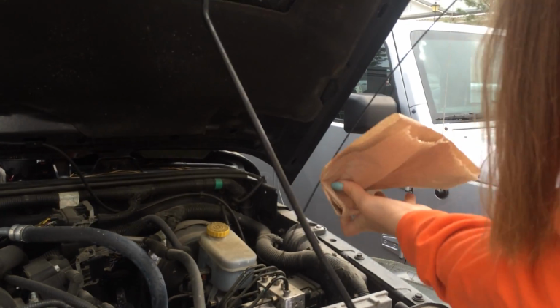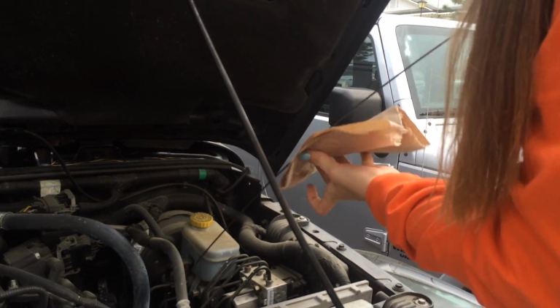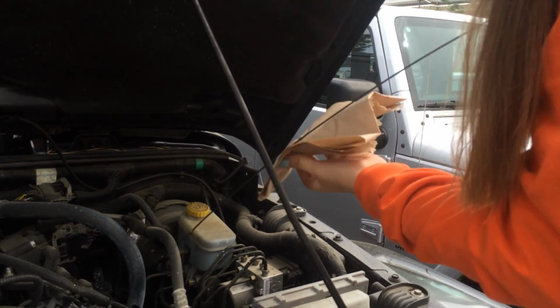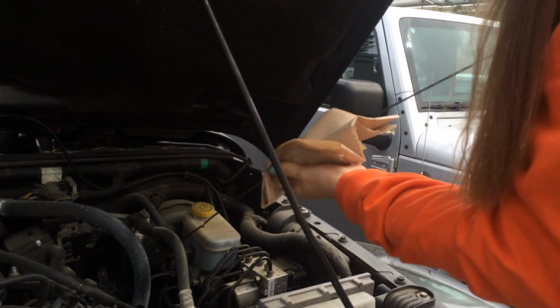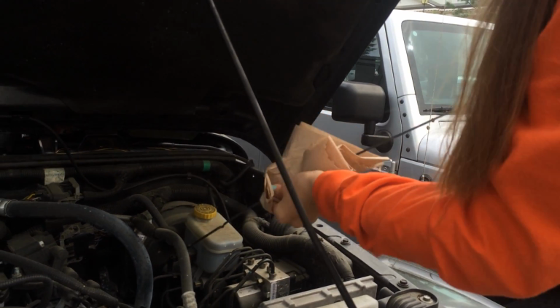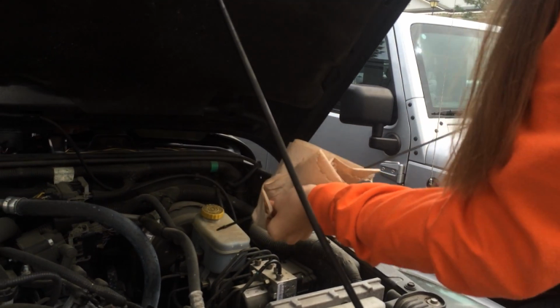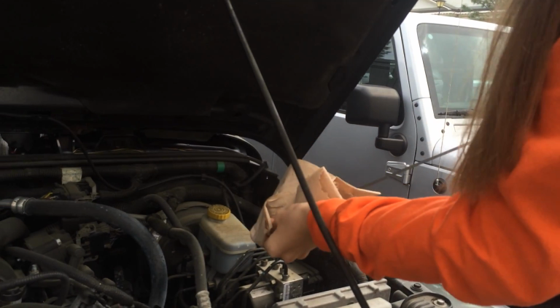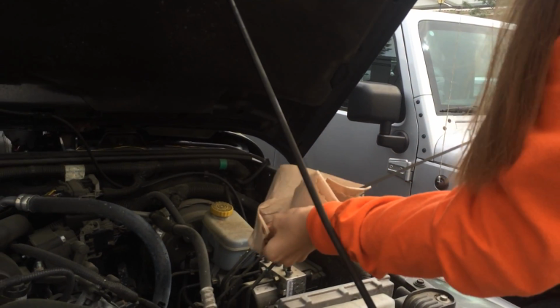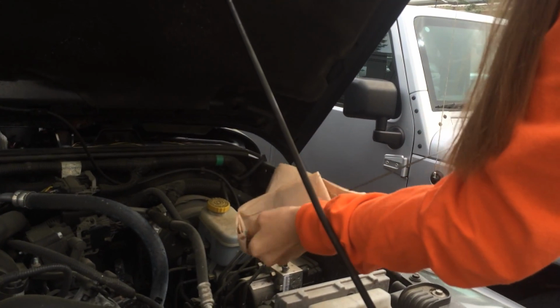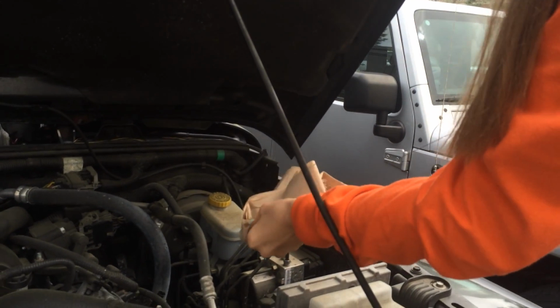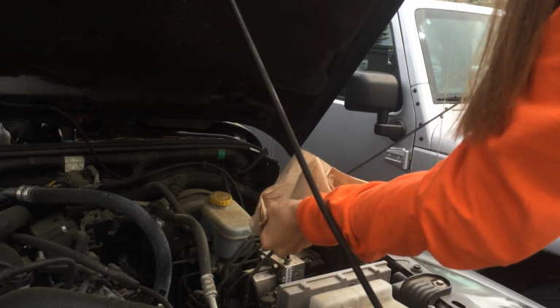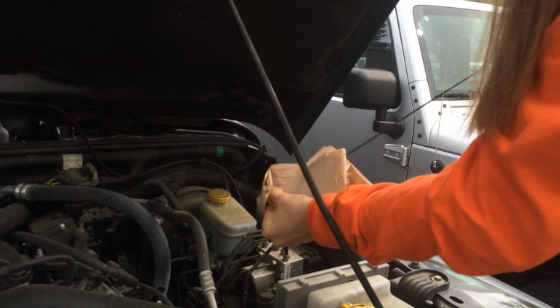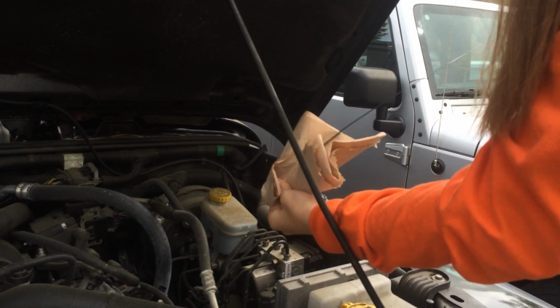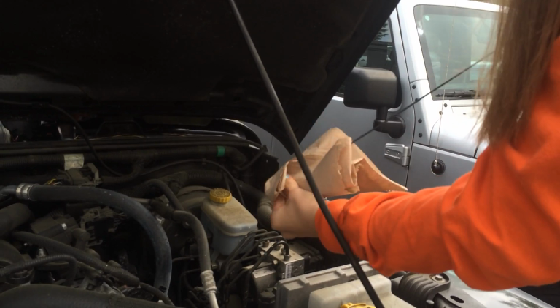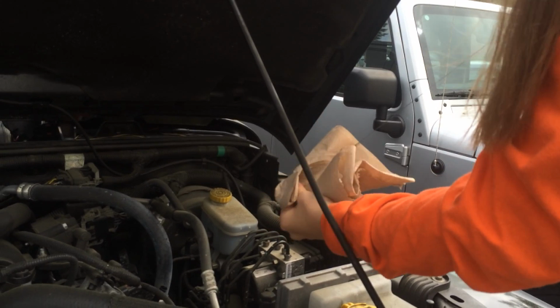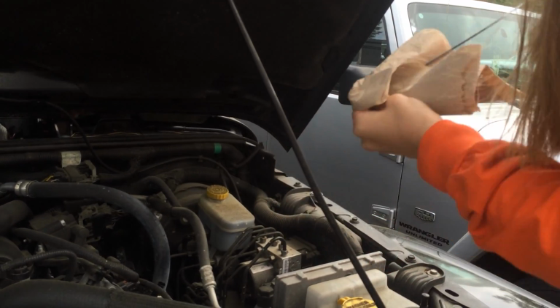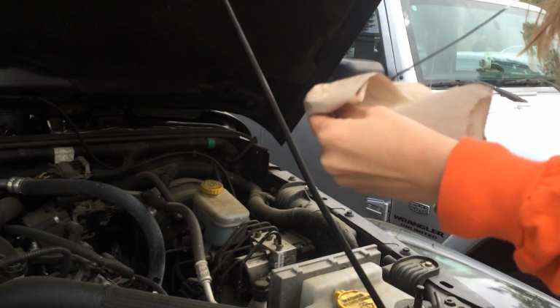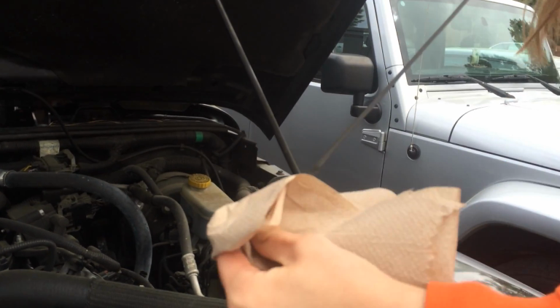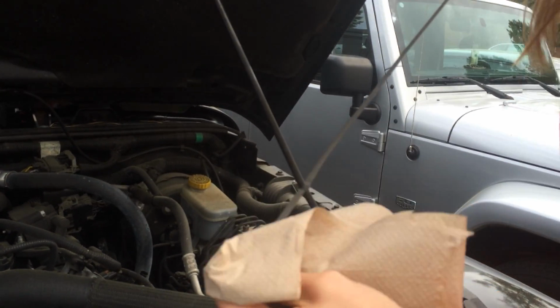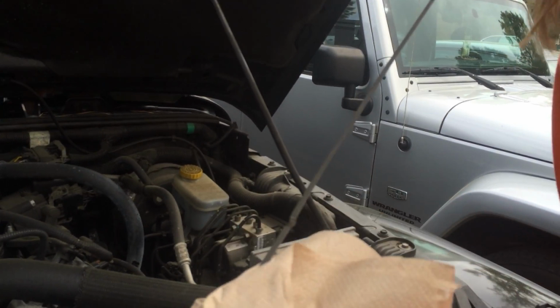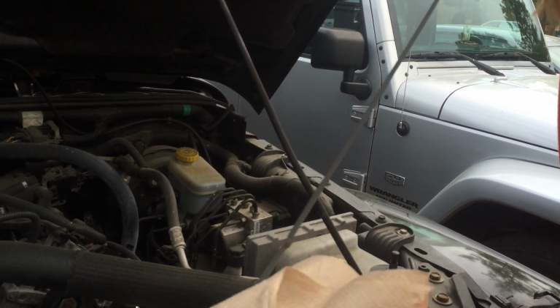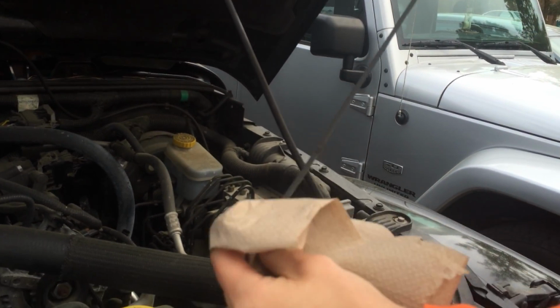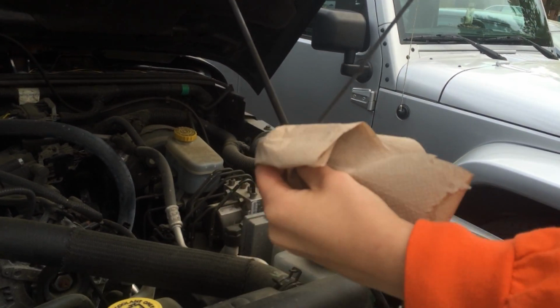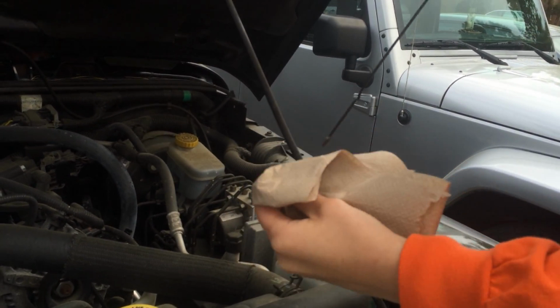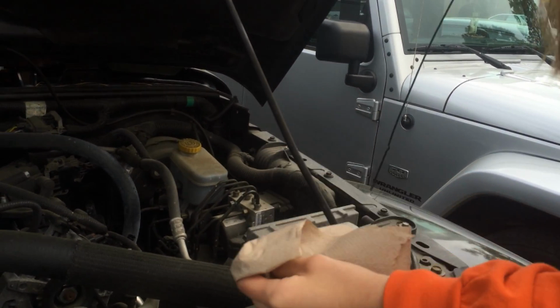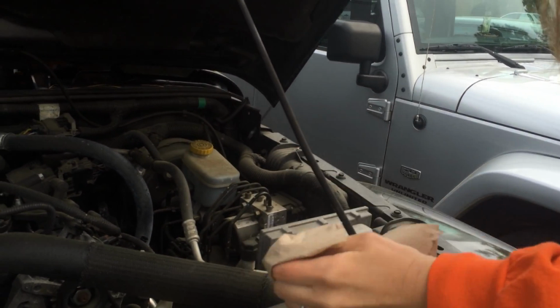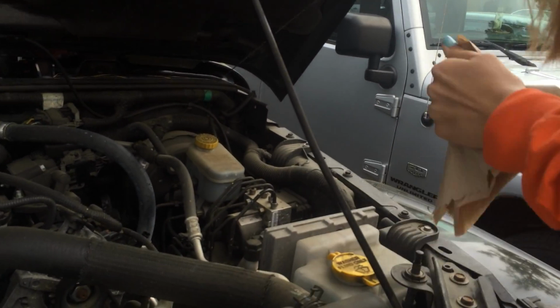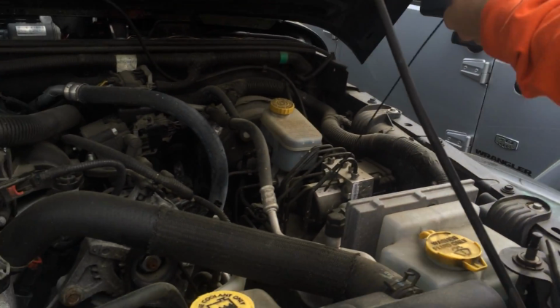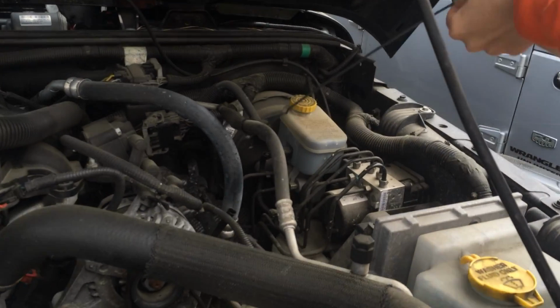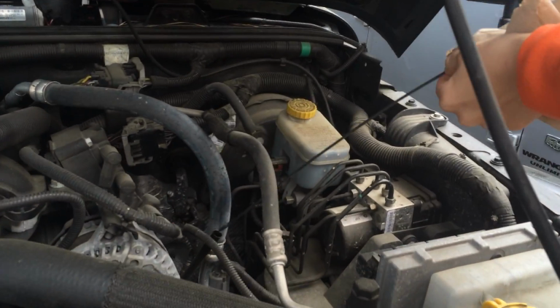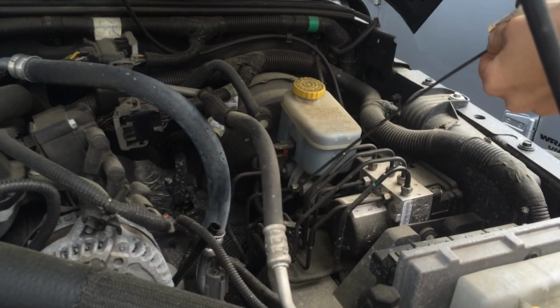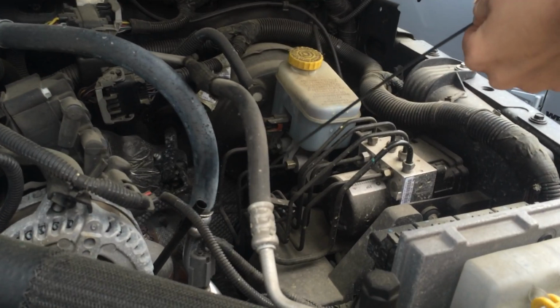And you wipe it off with a paper towel to get all the oil off of it. And you stick it right back in.